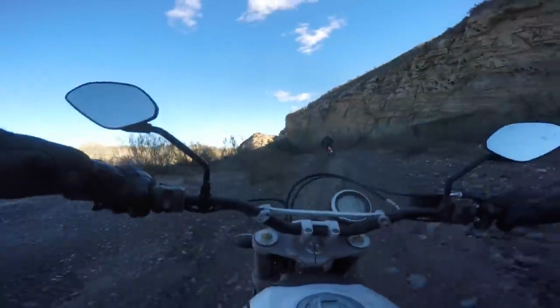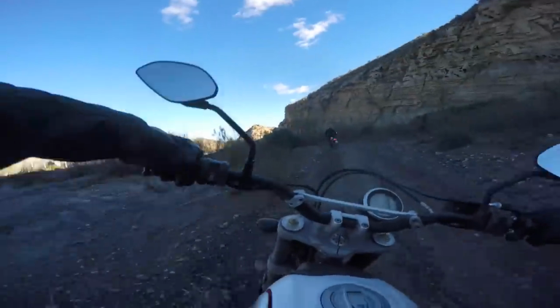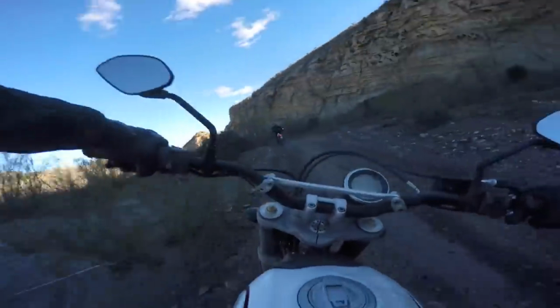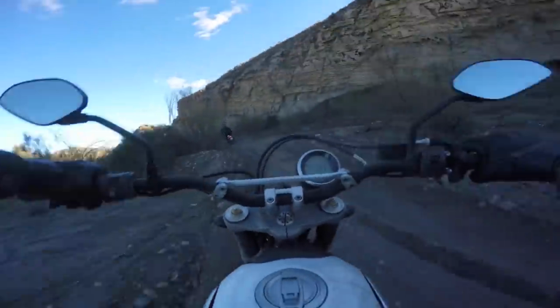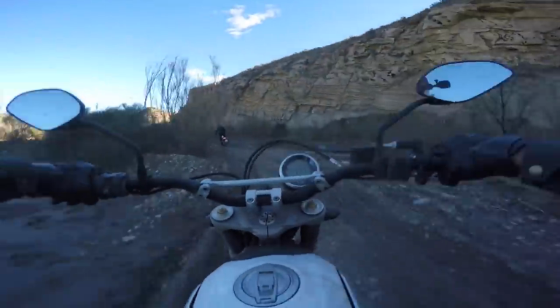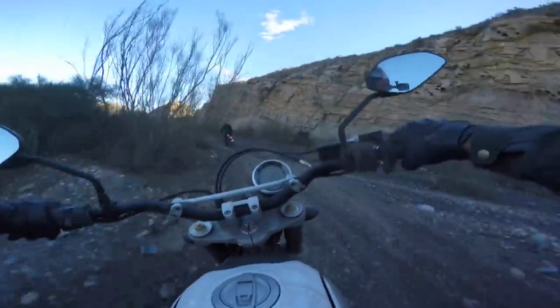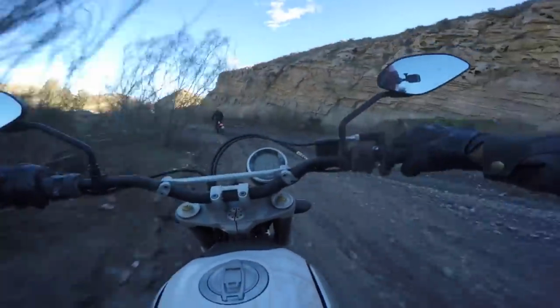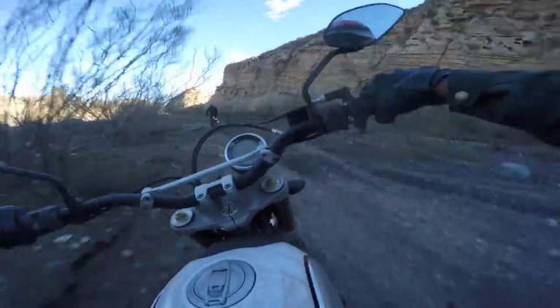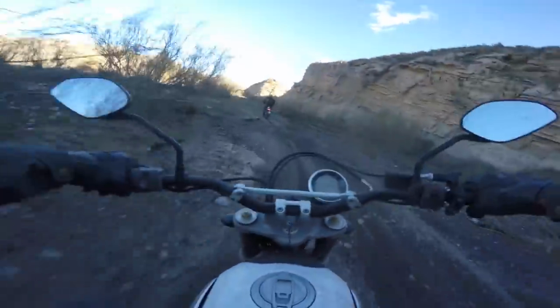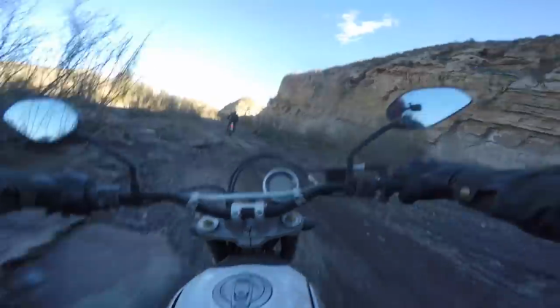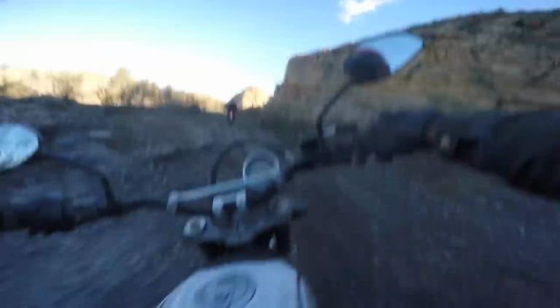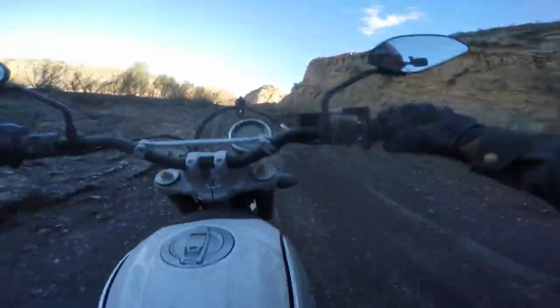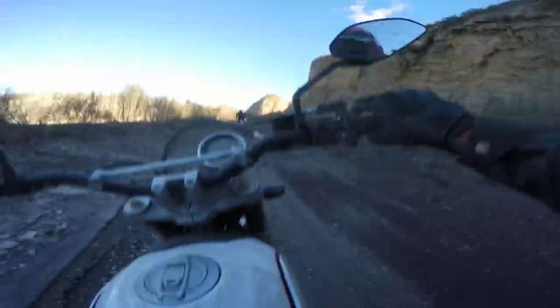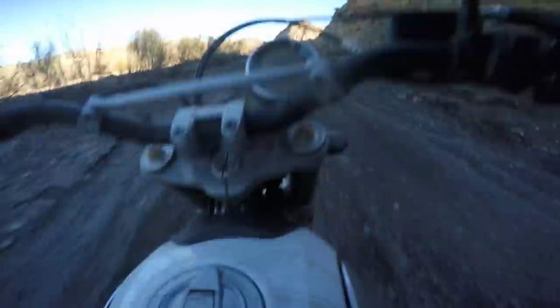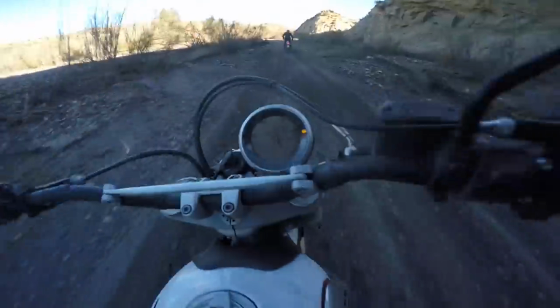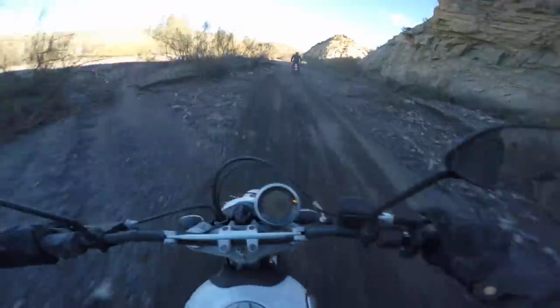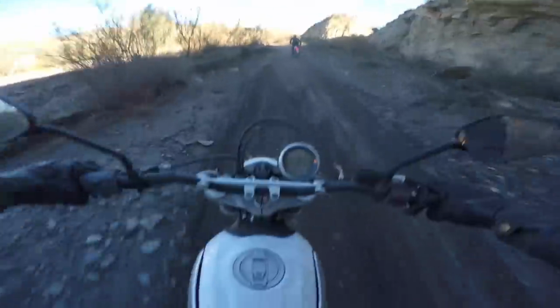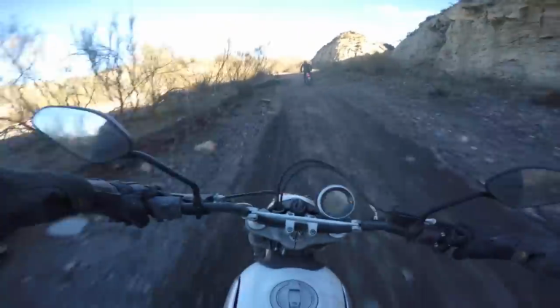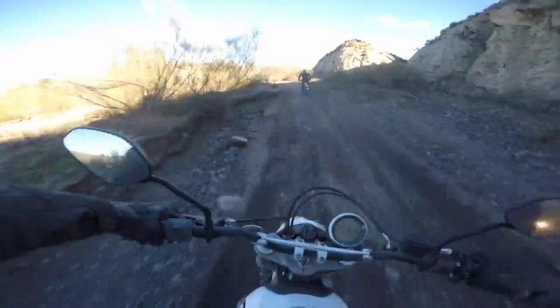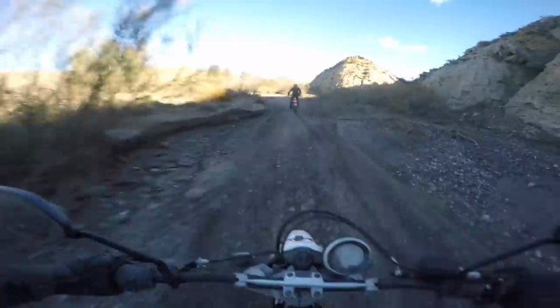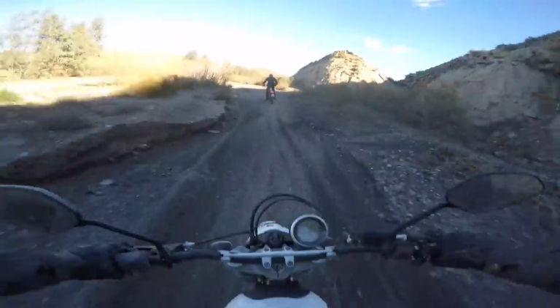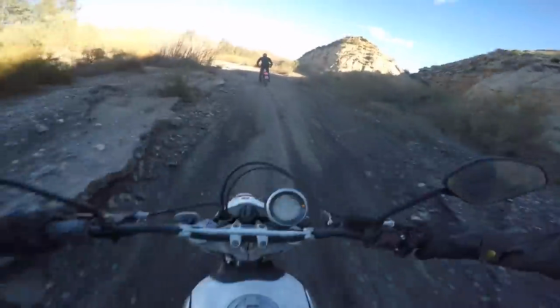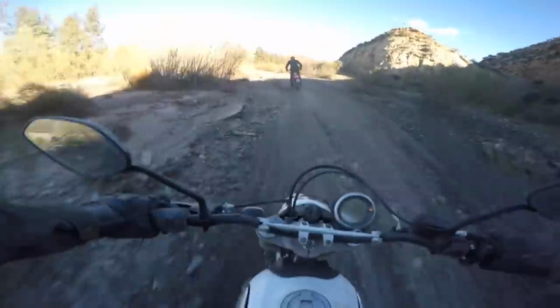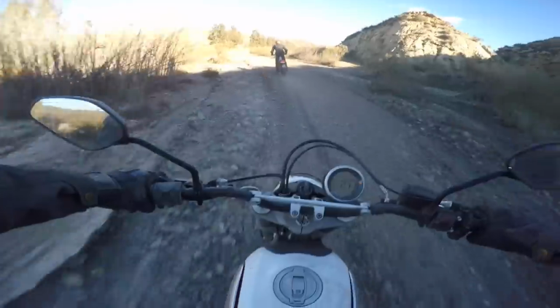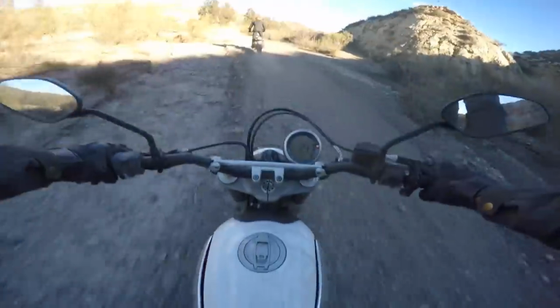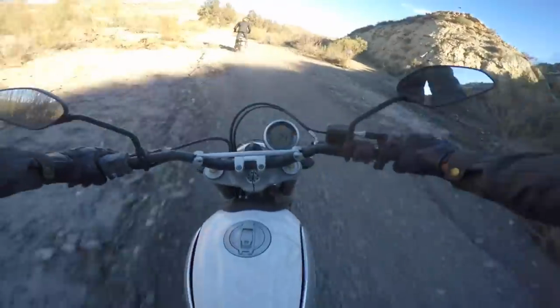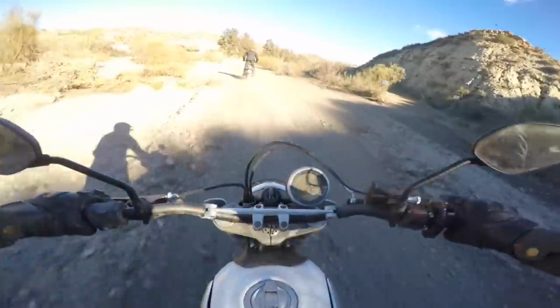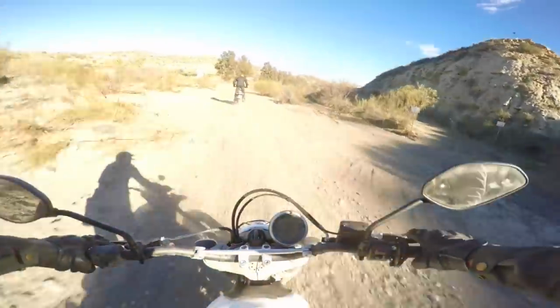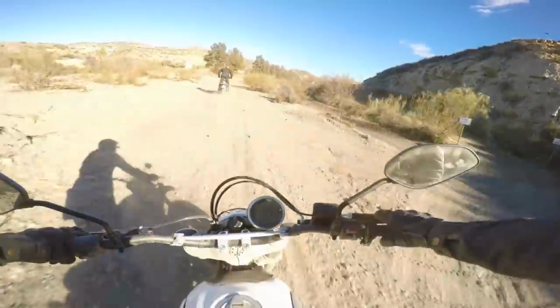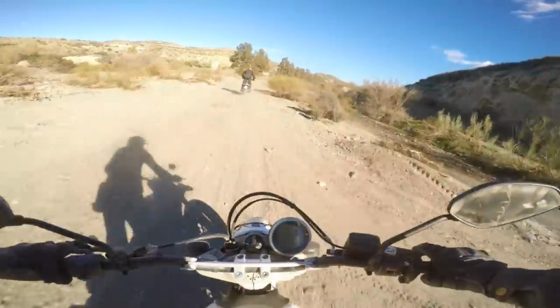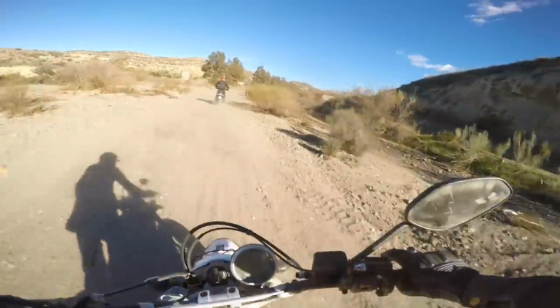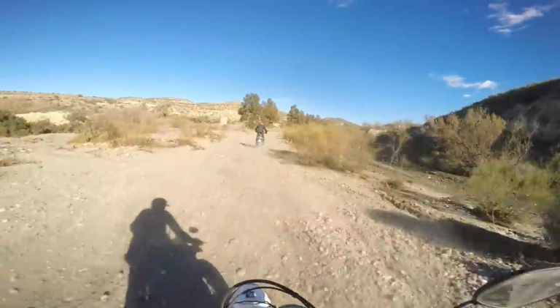Yeah, we were roosting a little bit back there. I'll stand up. The Moto3 is definitely pretty sweet, dude.